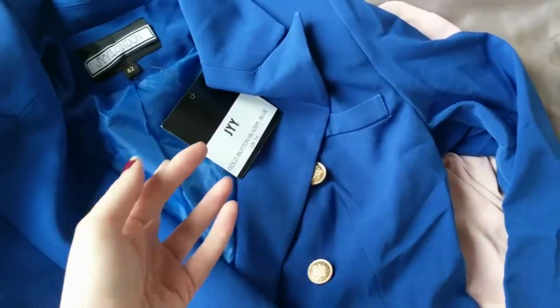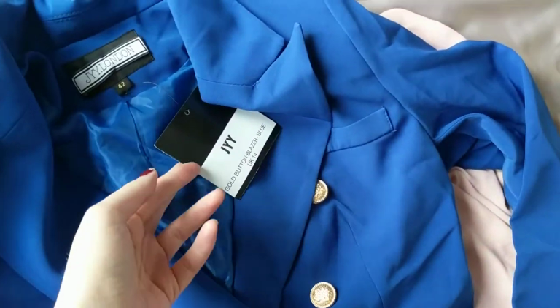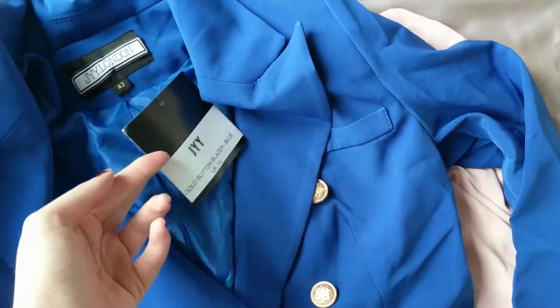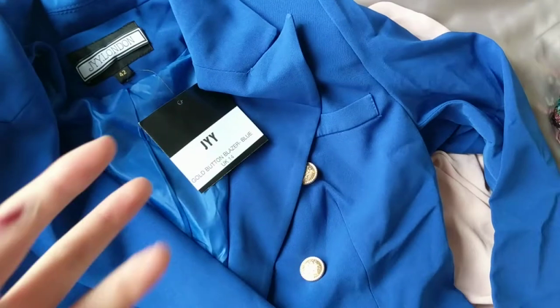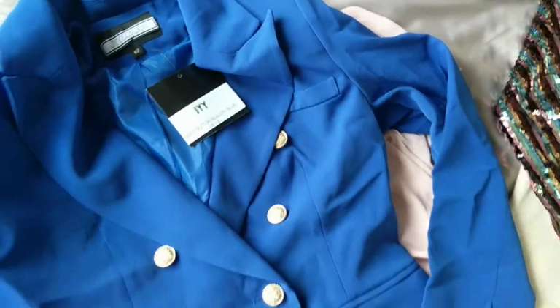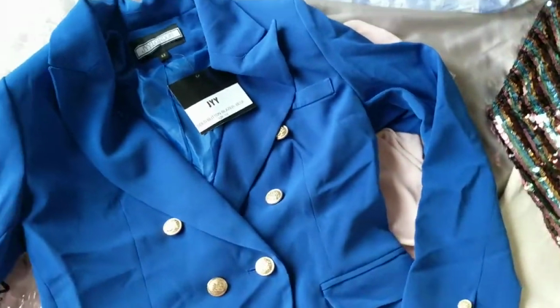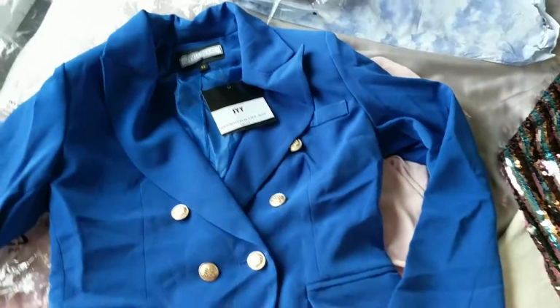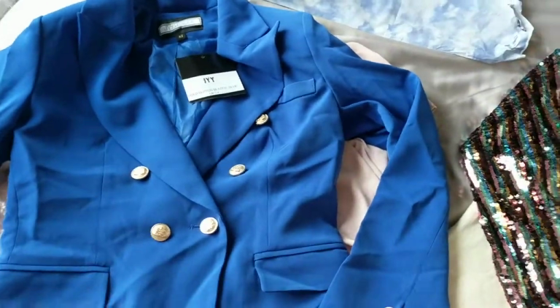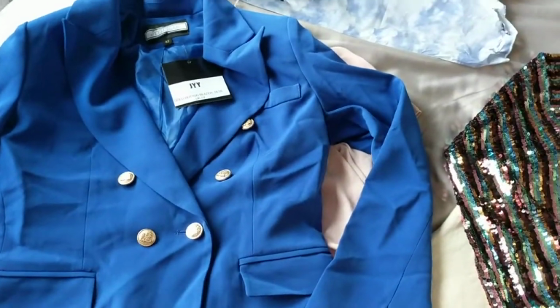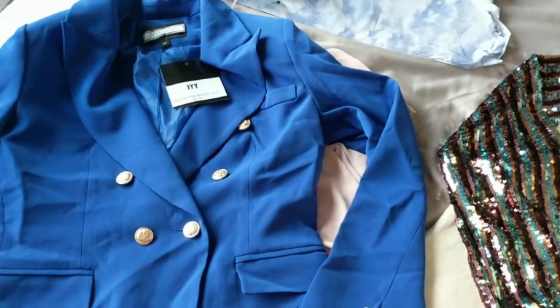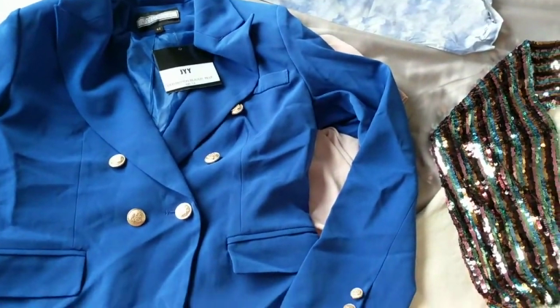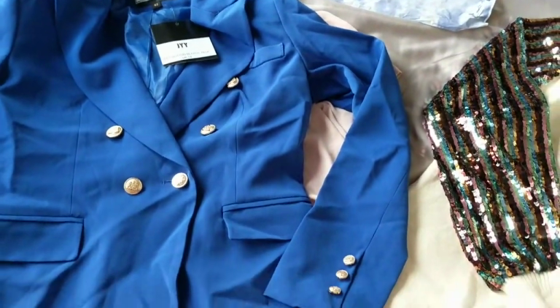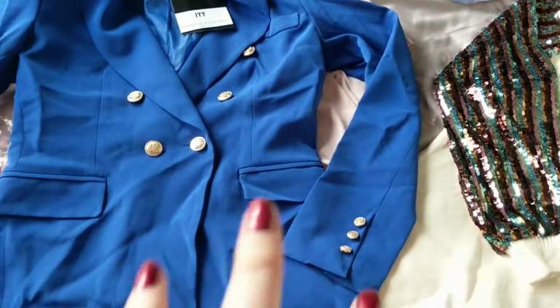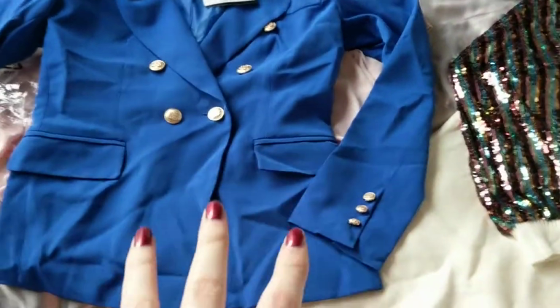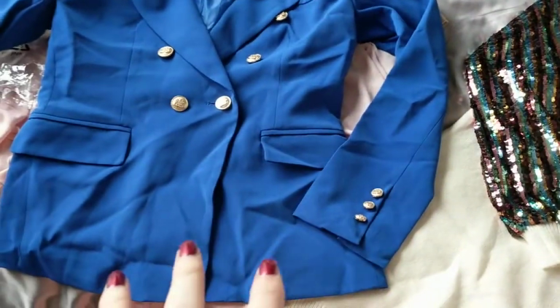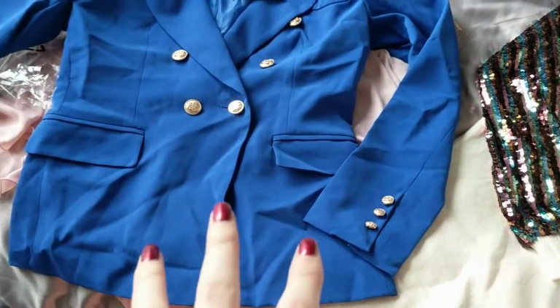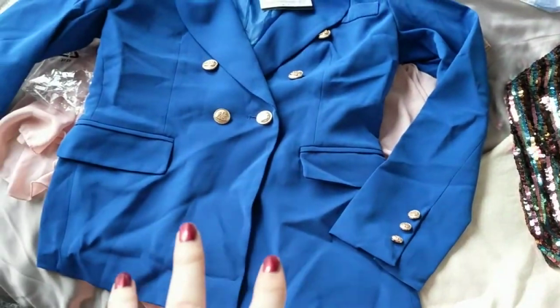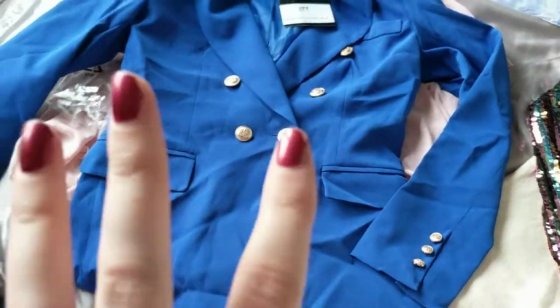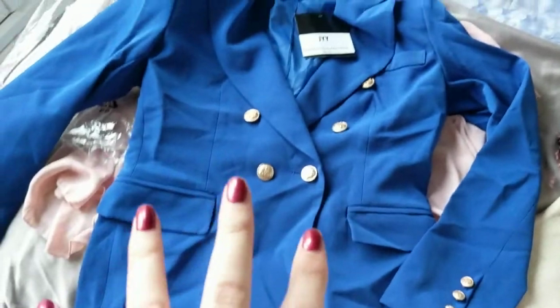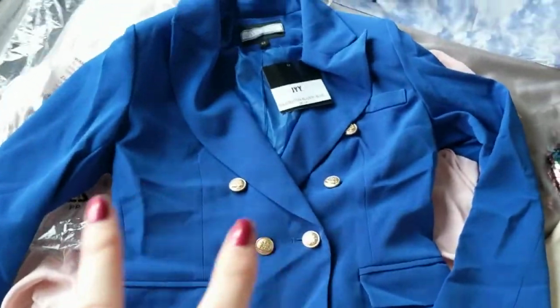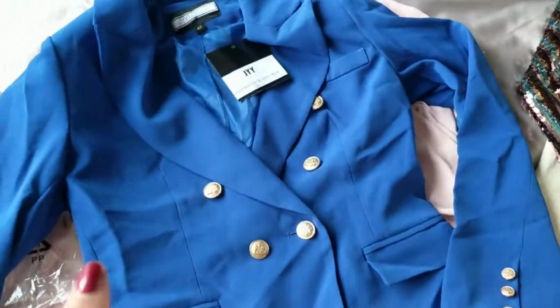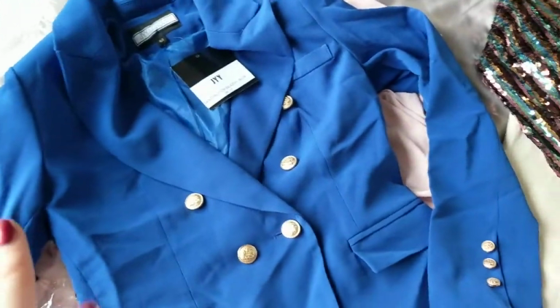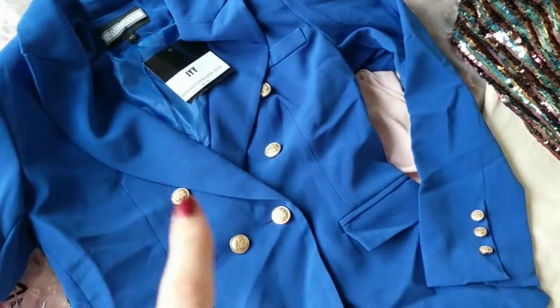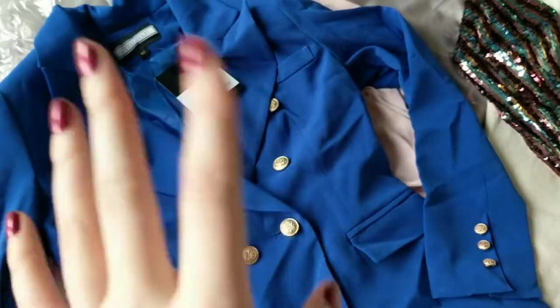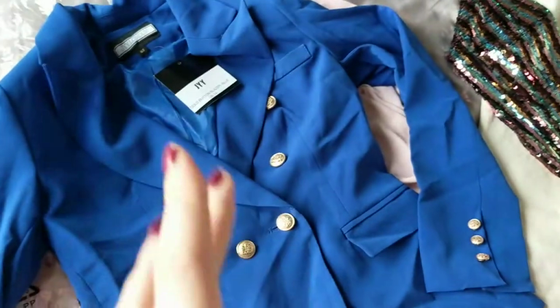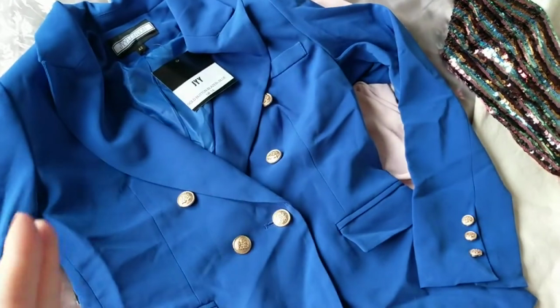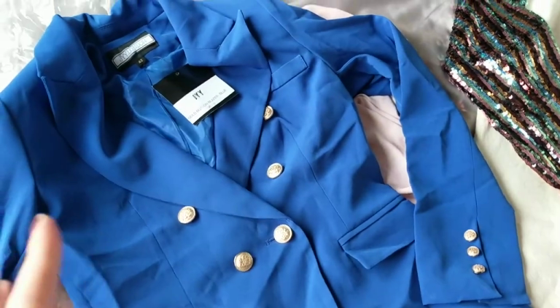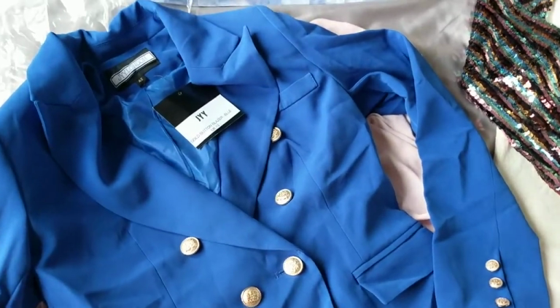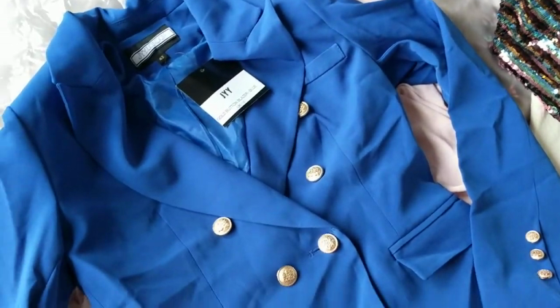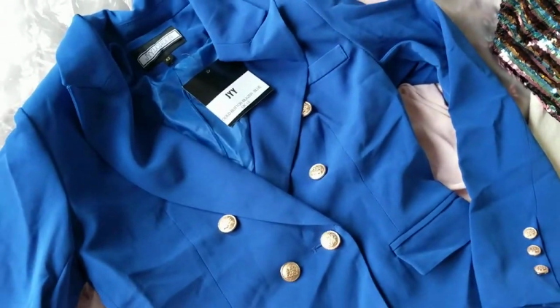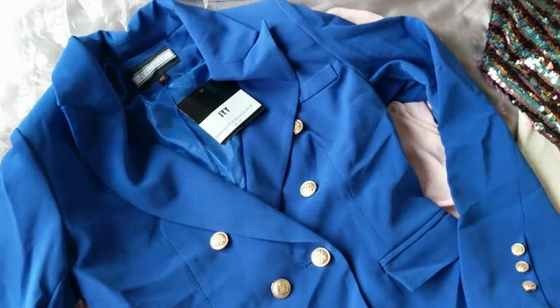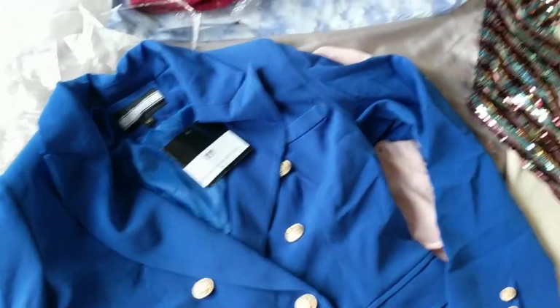I did get a size 14 thinking it looked quite small on the website, but it is huge — I don't even know if it's gonna fit me. So if you are thinking about buying one, definitely just go with your size; I wouldn't recommend getting a size bigger.